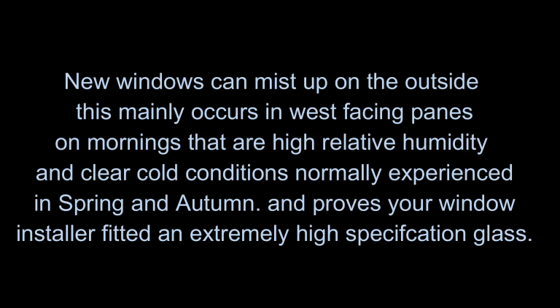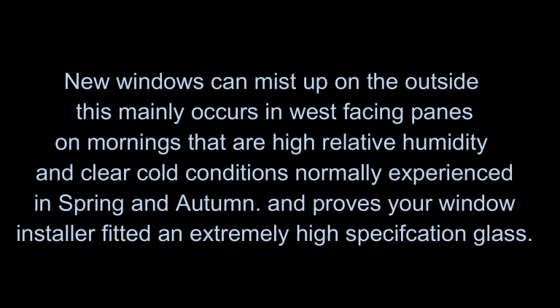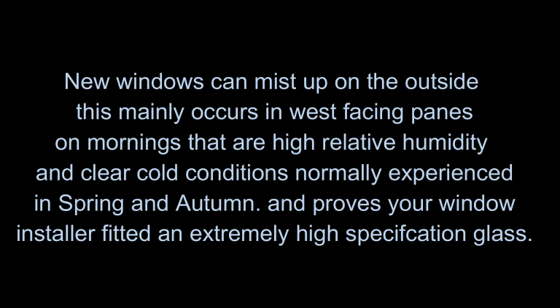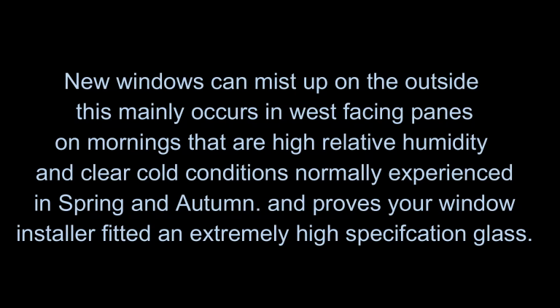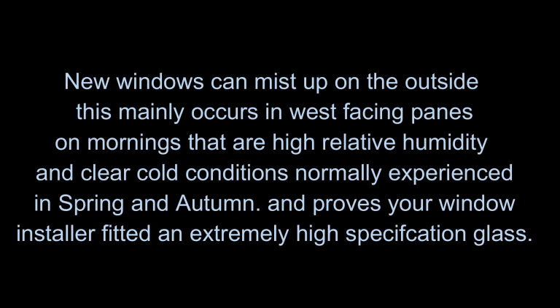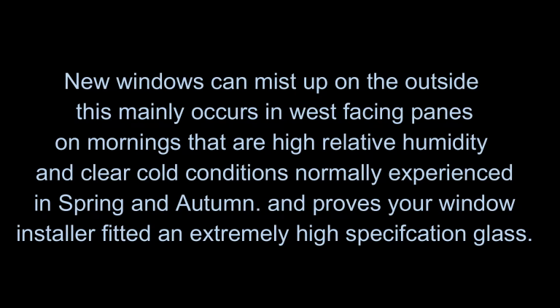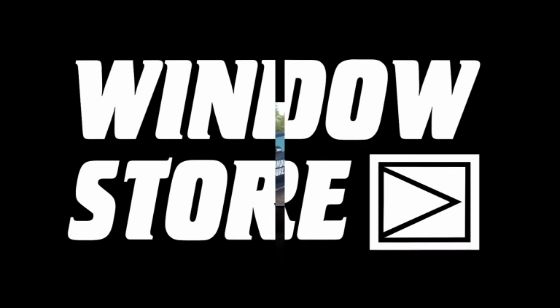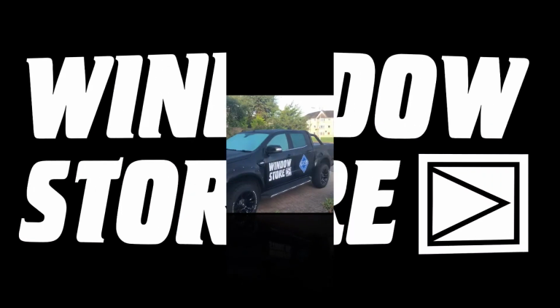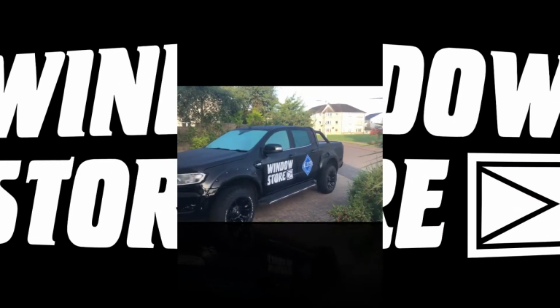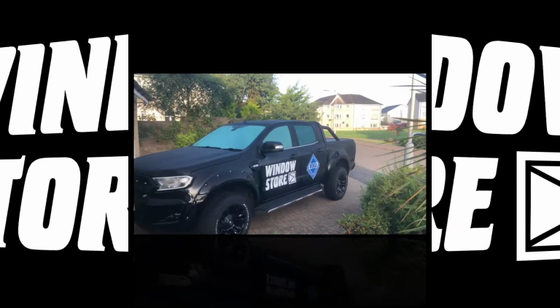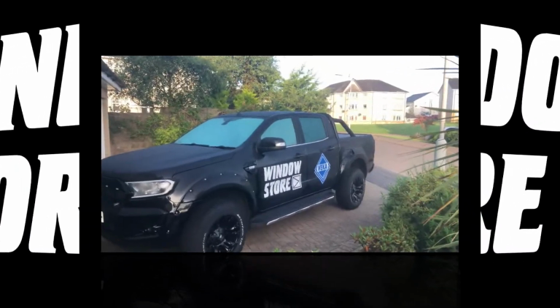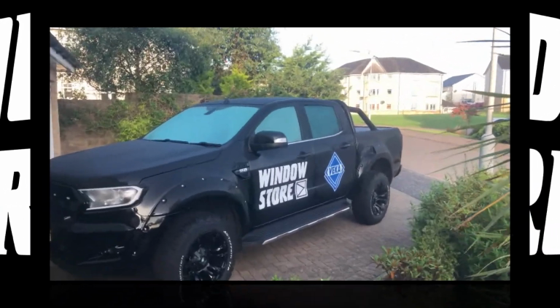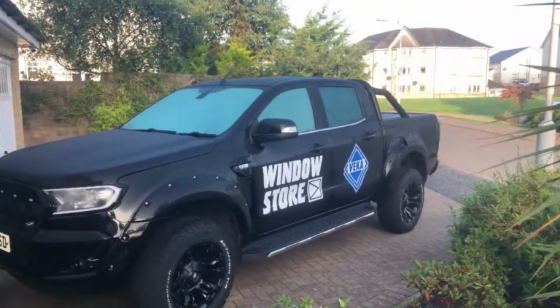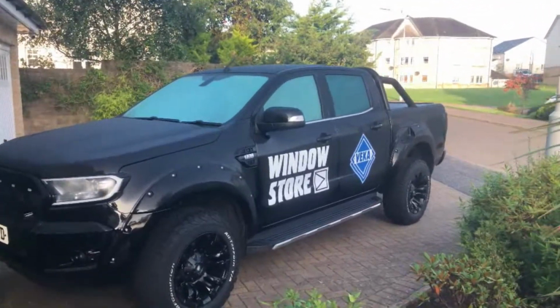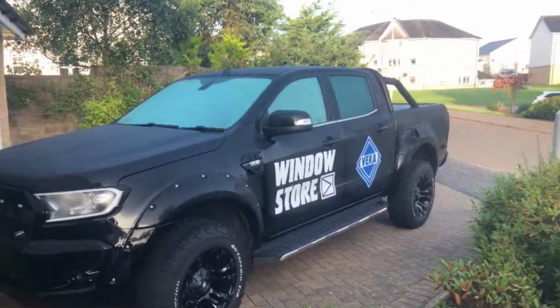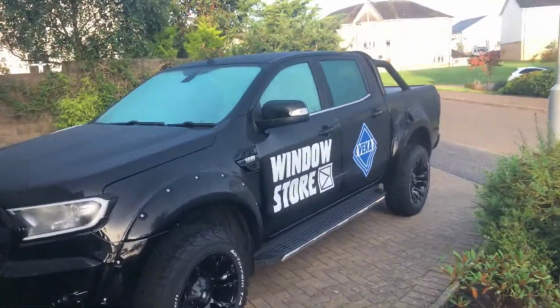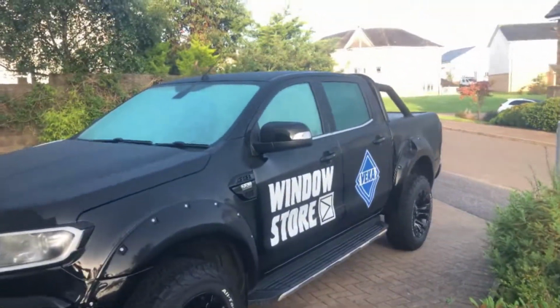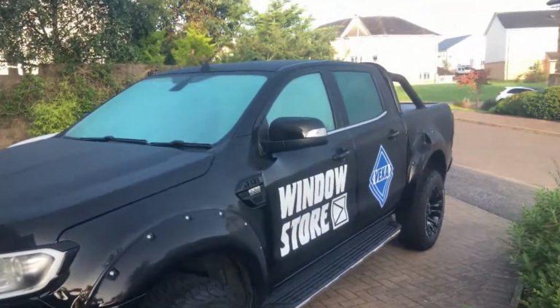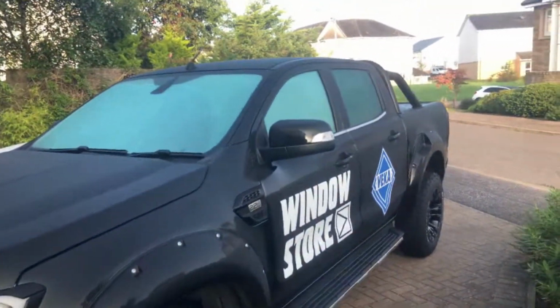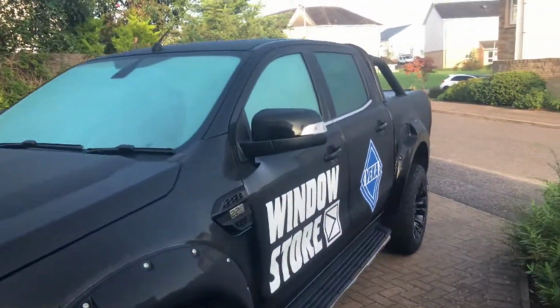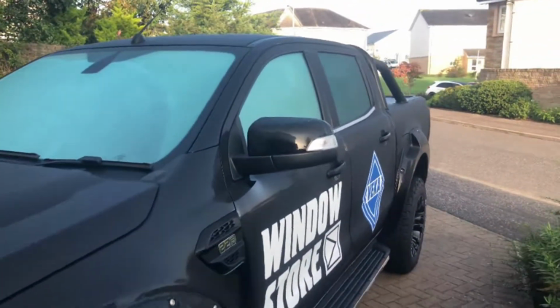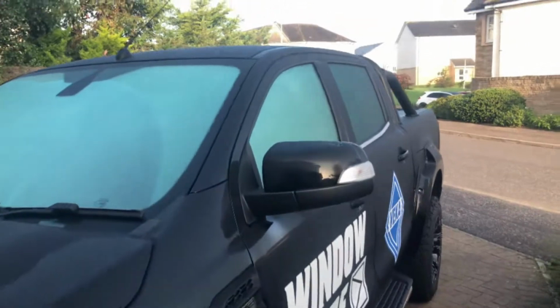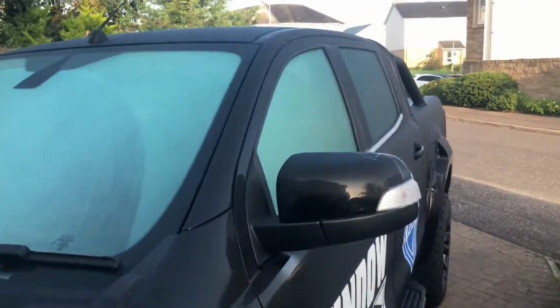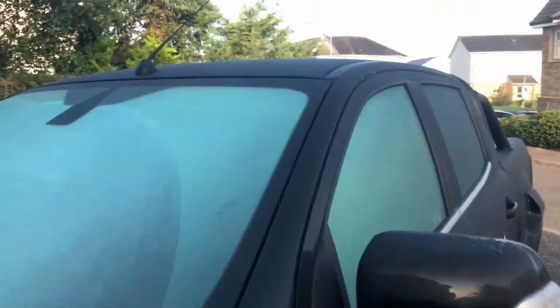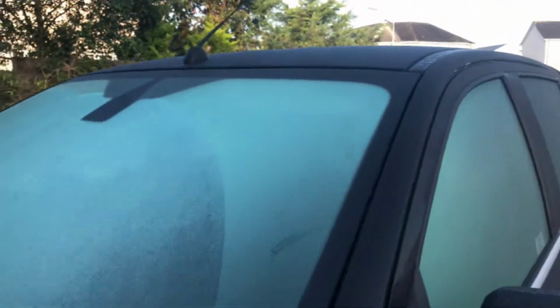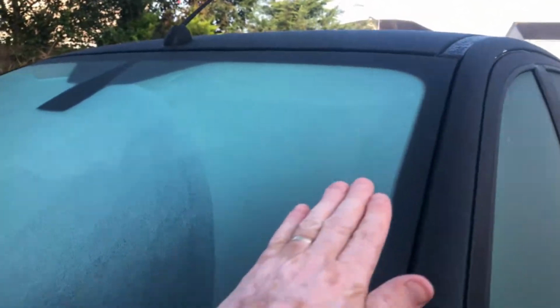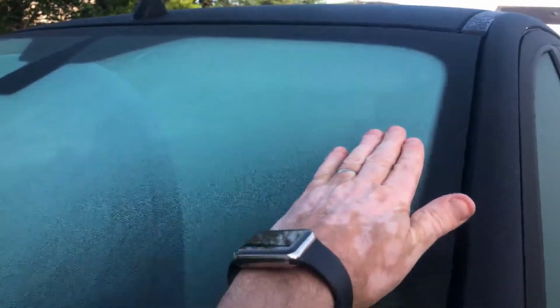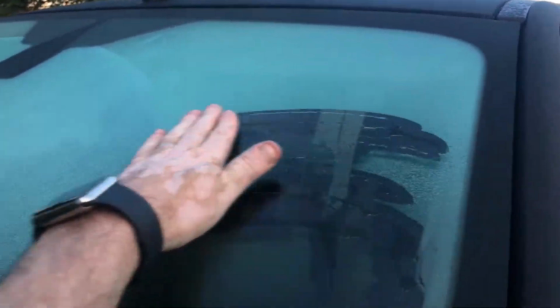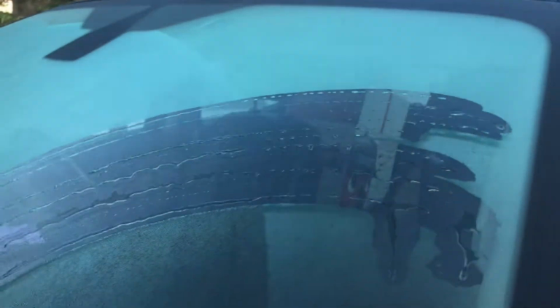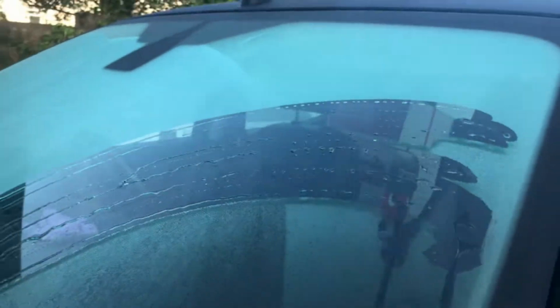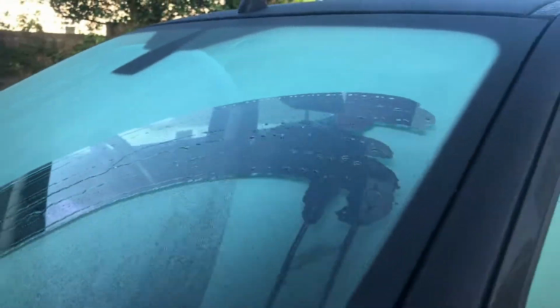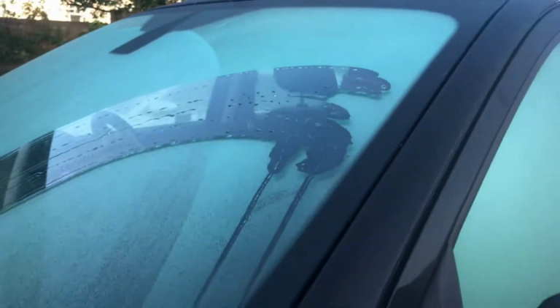Hello again, it's Graham from Windows Store. A common issue we get with these new energy efficient windows is: why does my windows steam up on the outside?